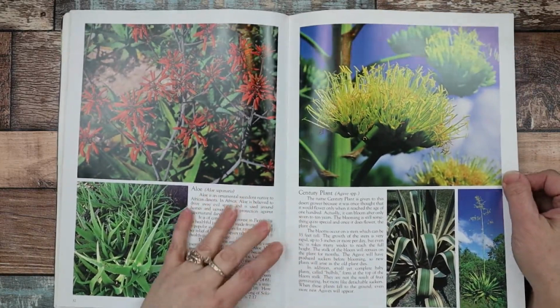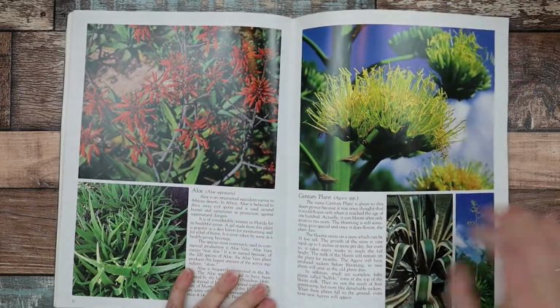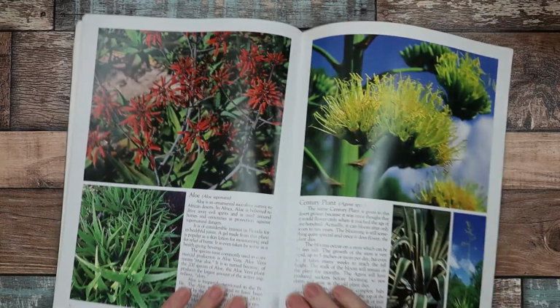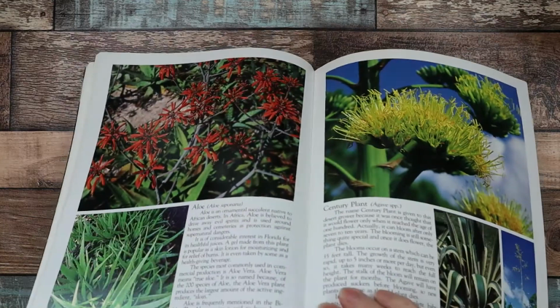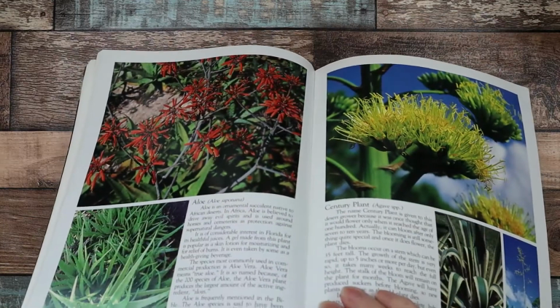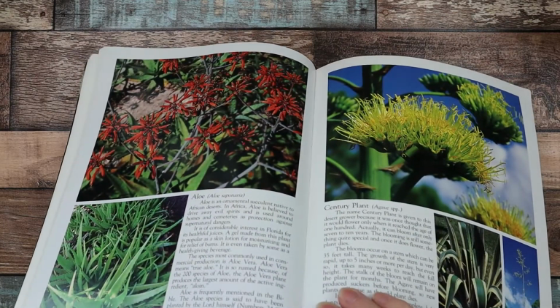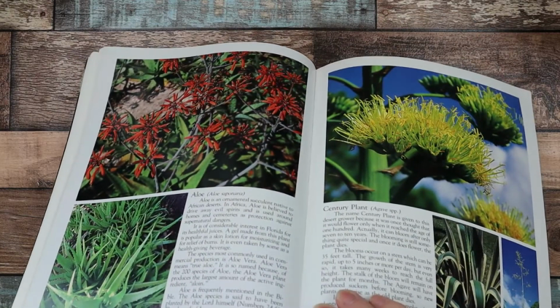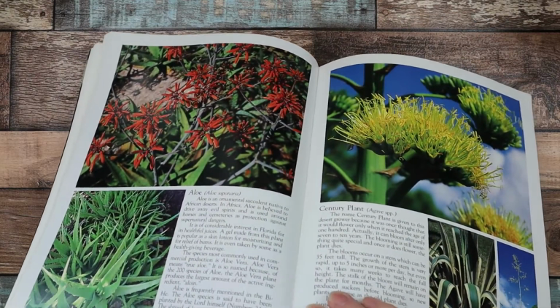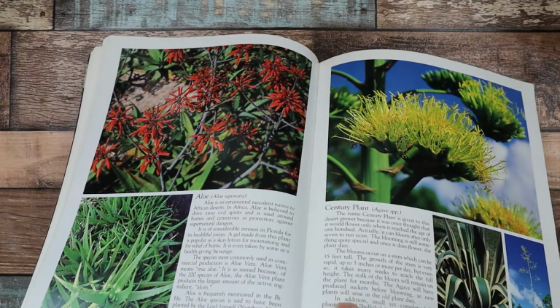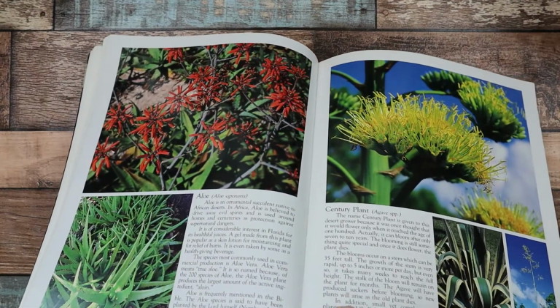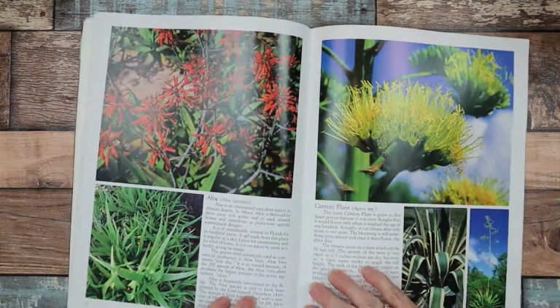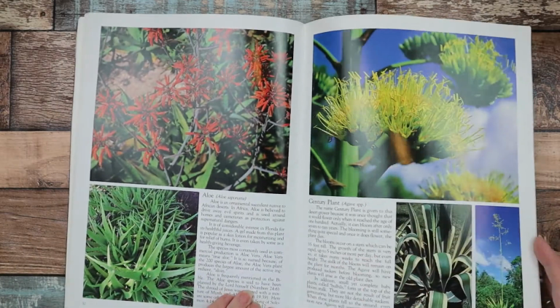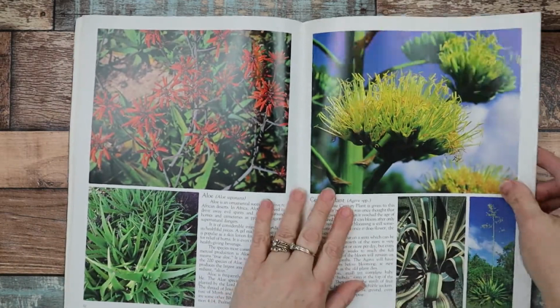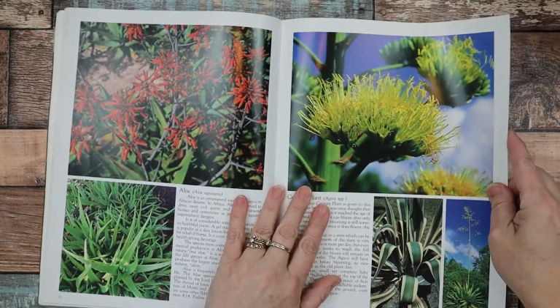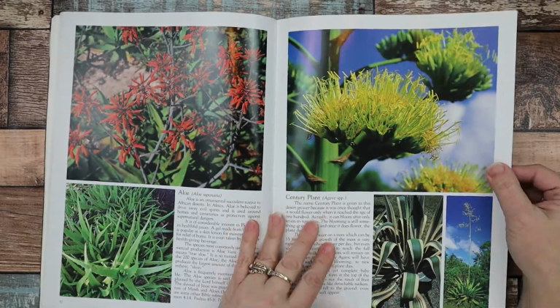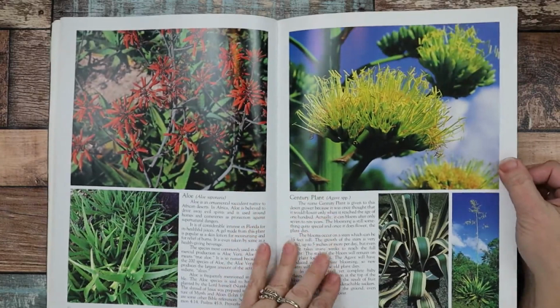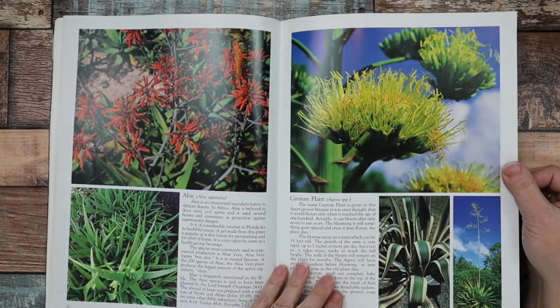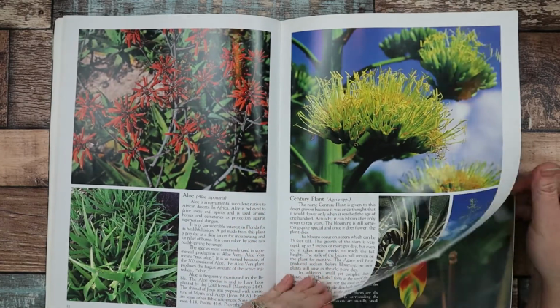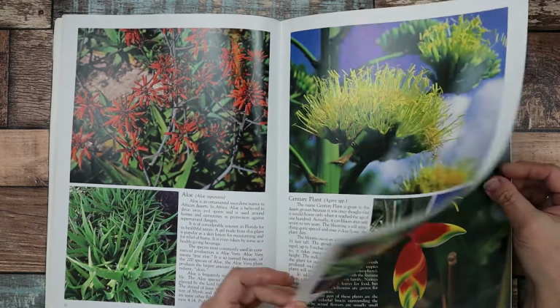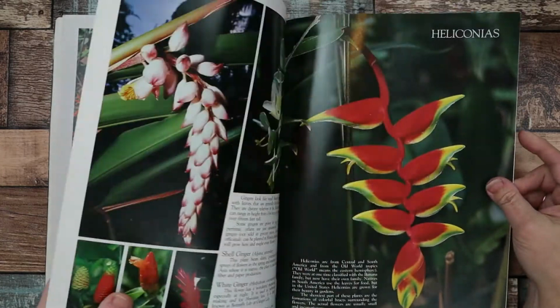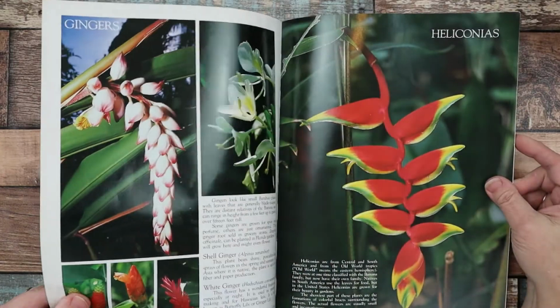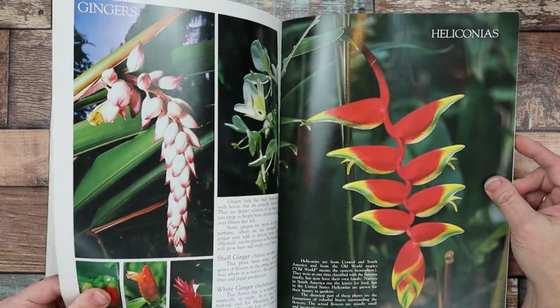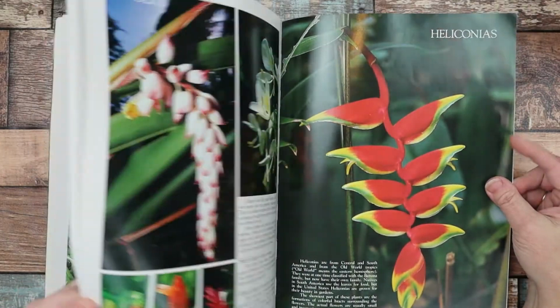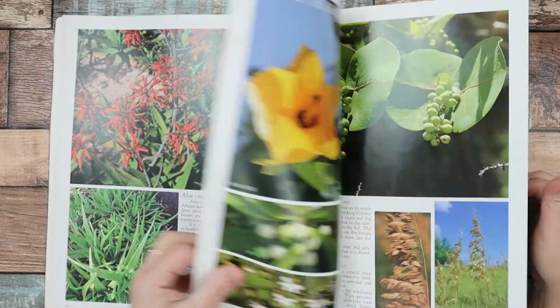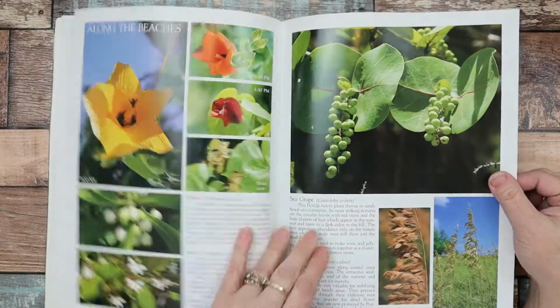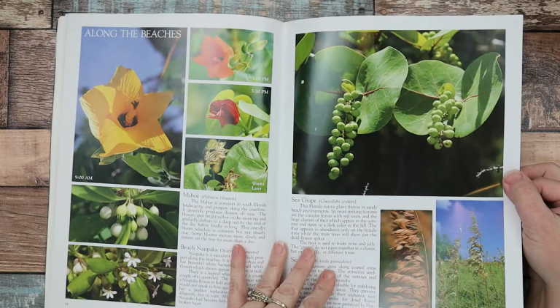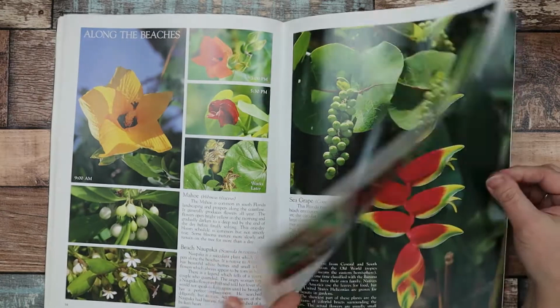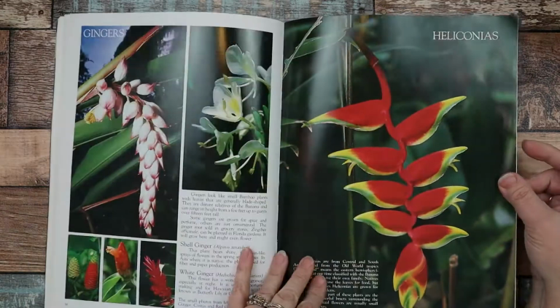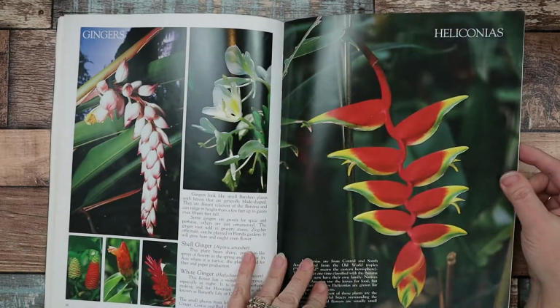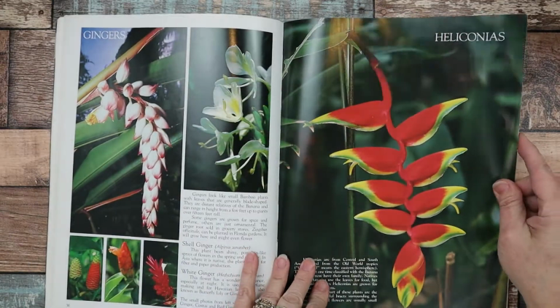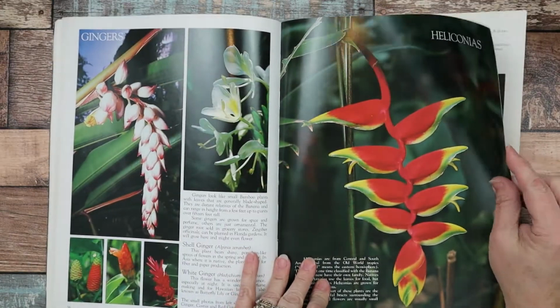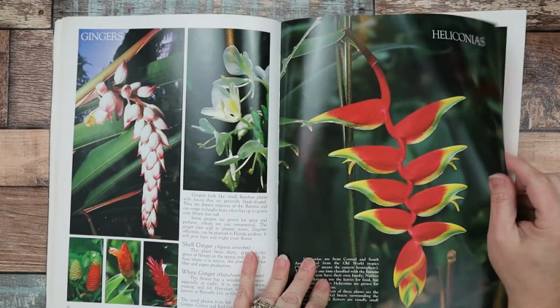I'm just trying to see — these are sewn-in signatures. Hooray! I can use these in a glue book for sure, and they will be beautiful pages to look at or glue on.